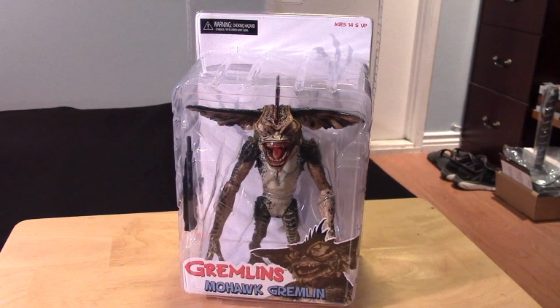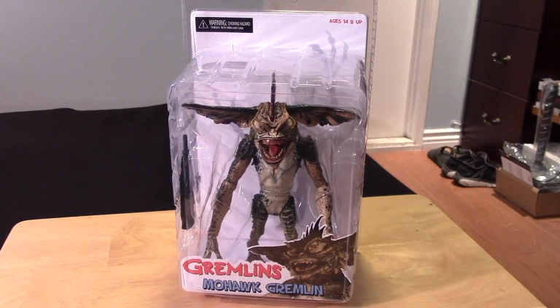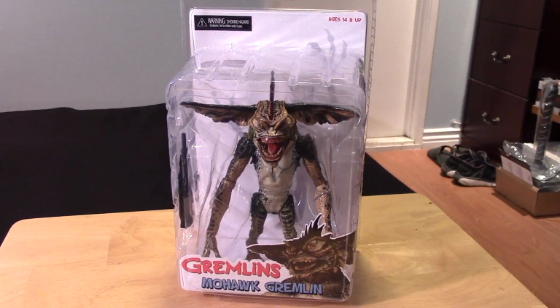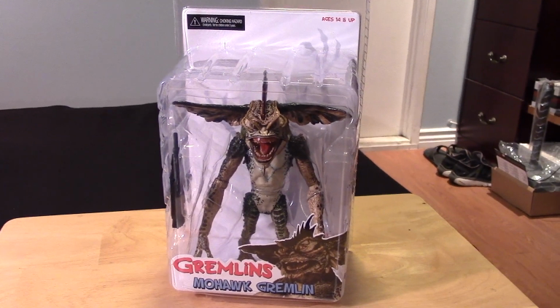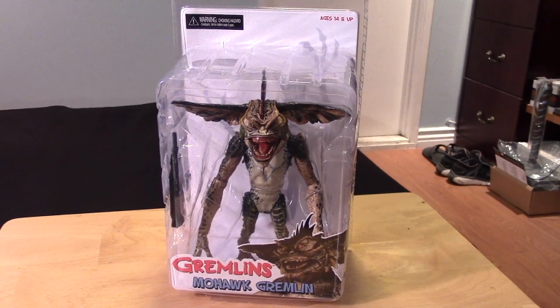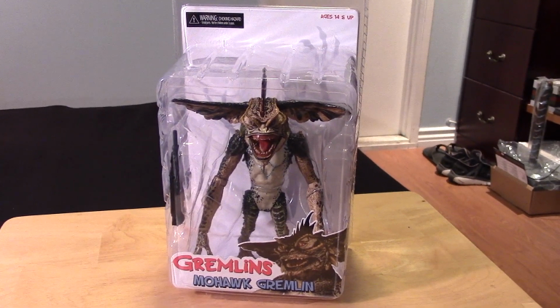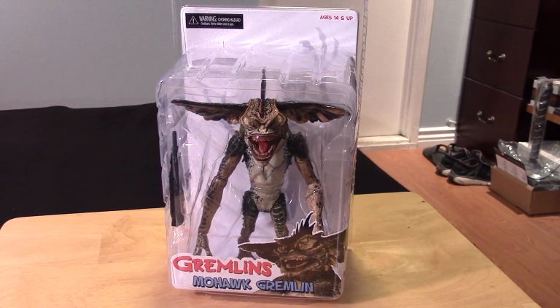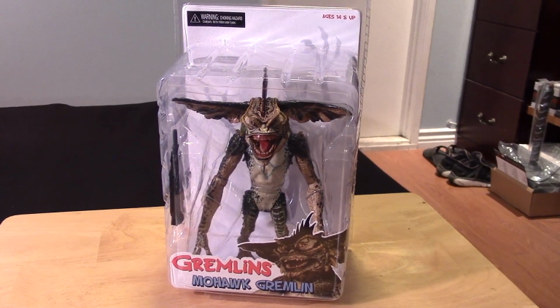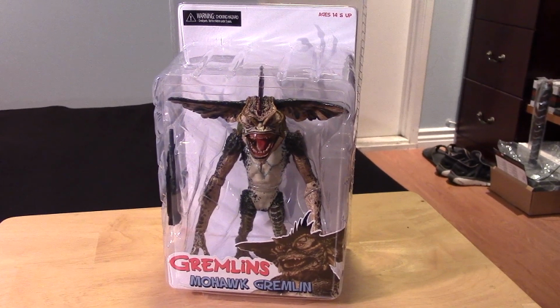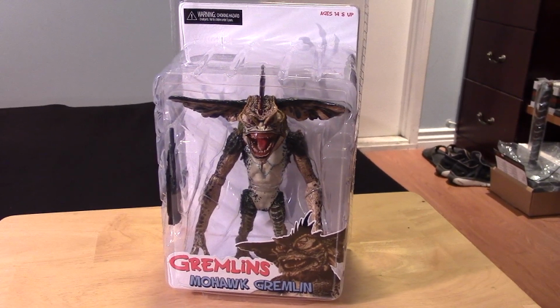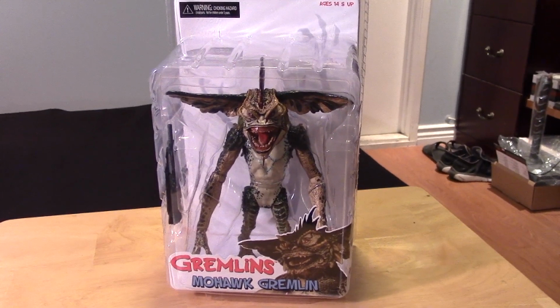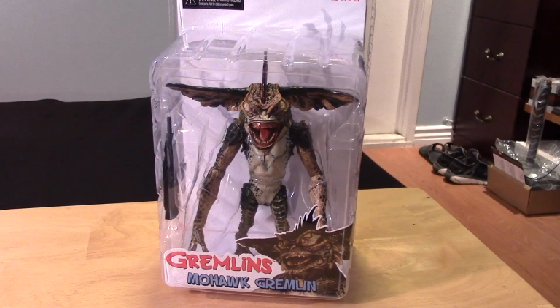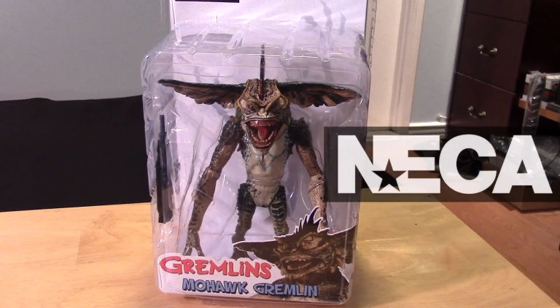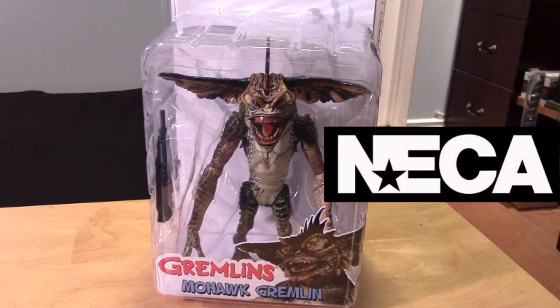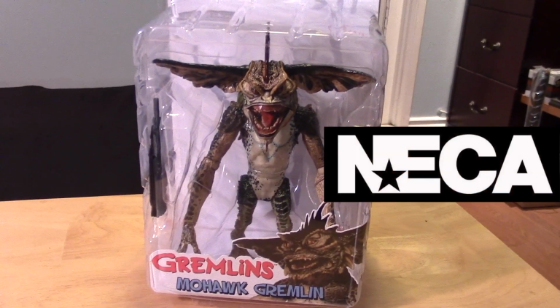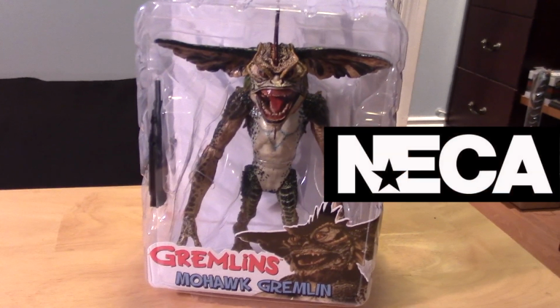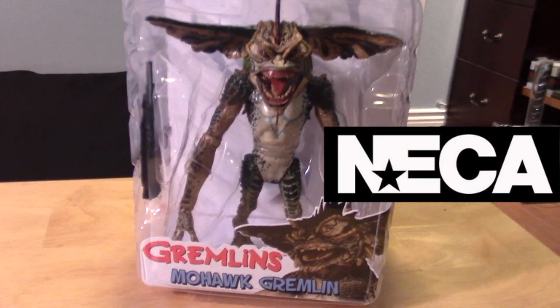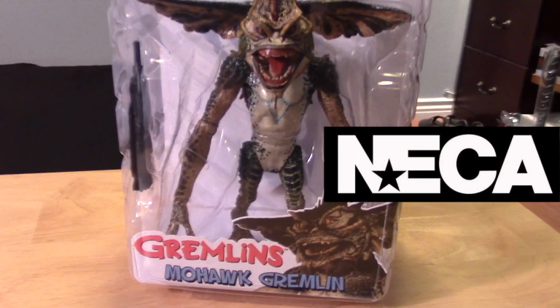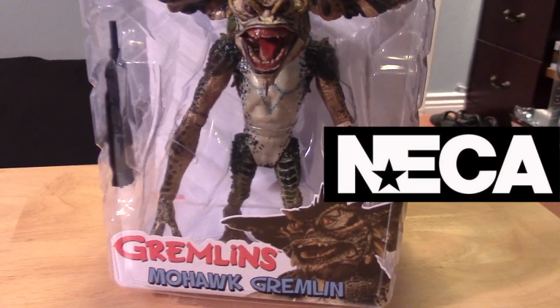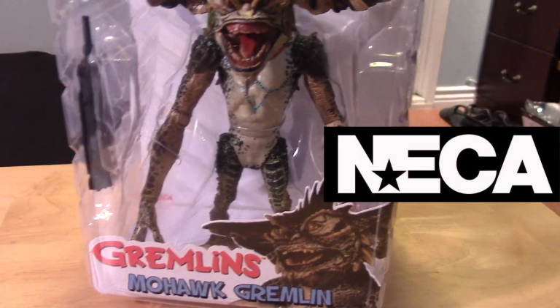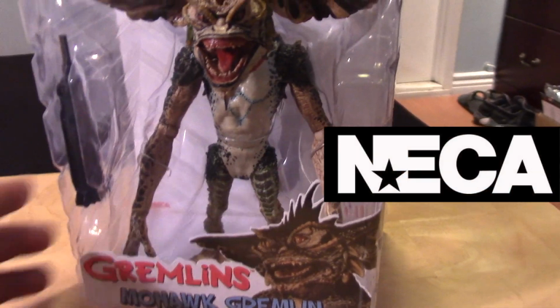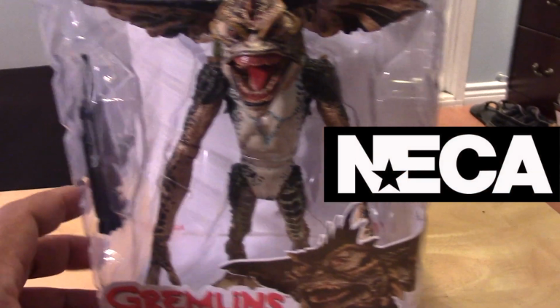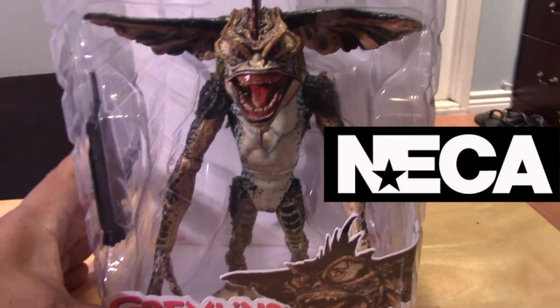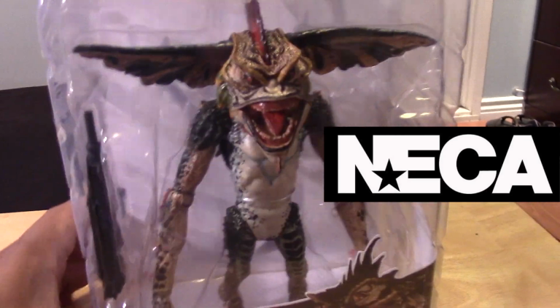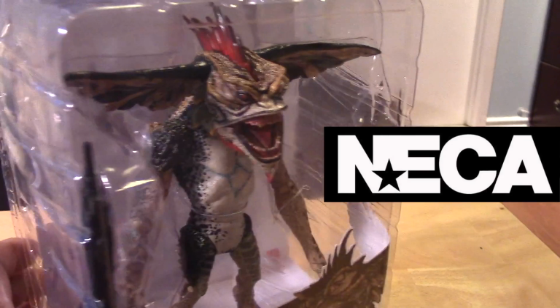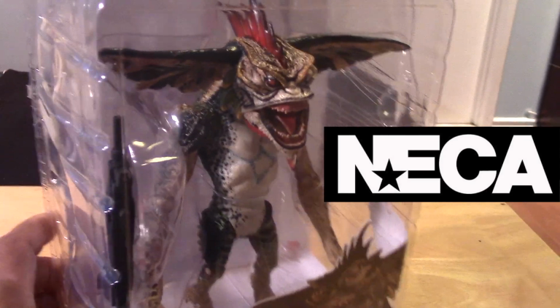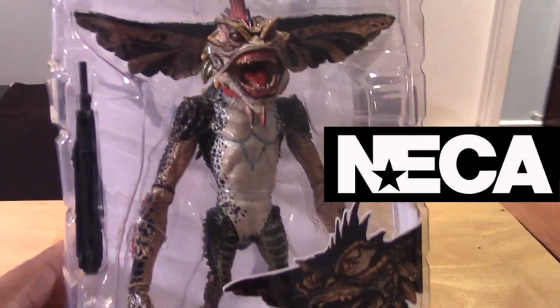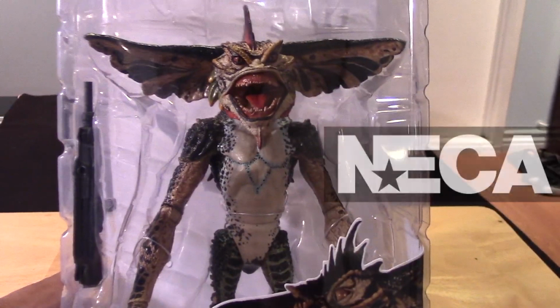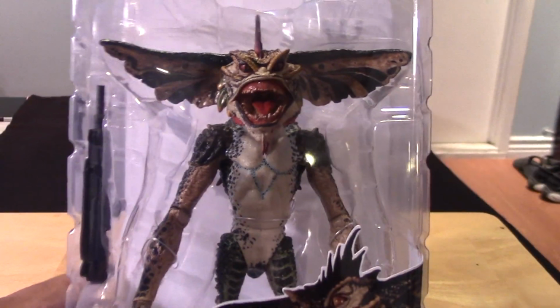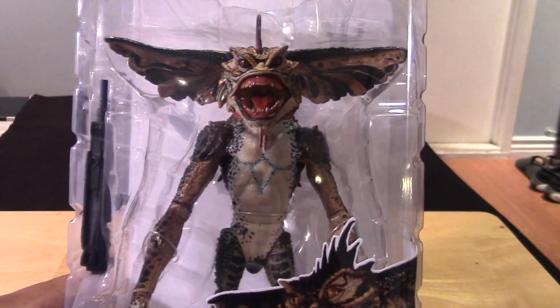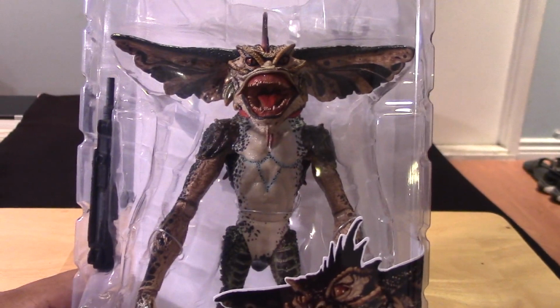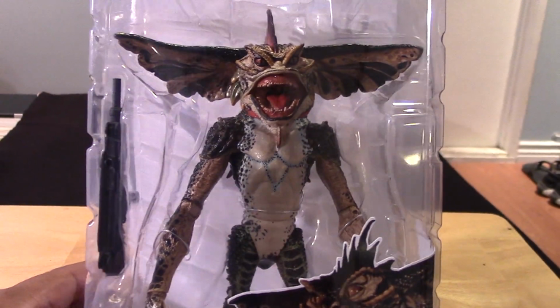Hey guys, Marlo back again with yet another horror and Halloween related video. This time it's for the NECA 7-inch scale Gremlins Mohawk figure. This is an October 2017 release.